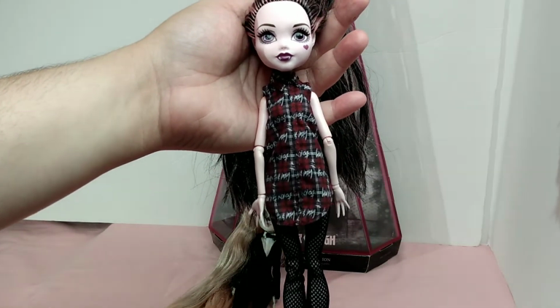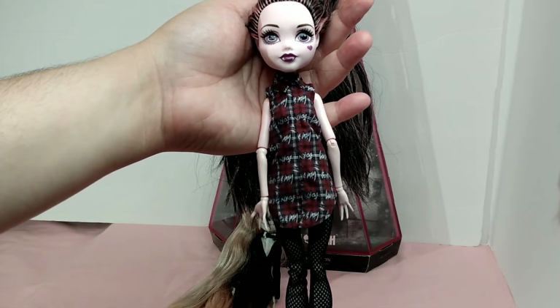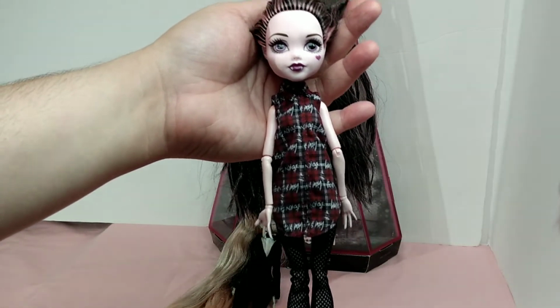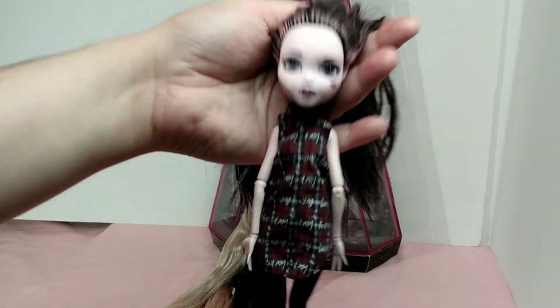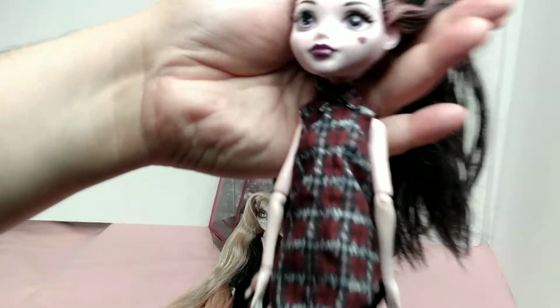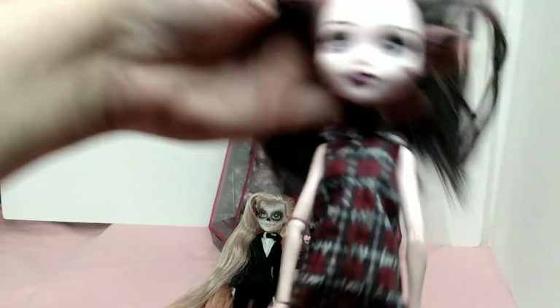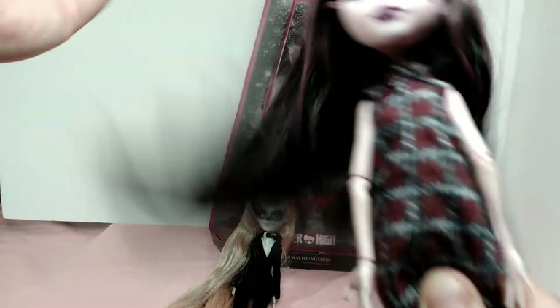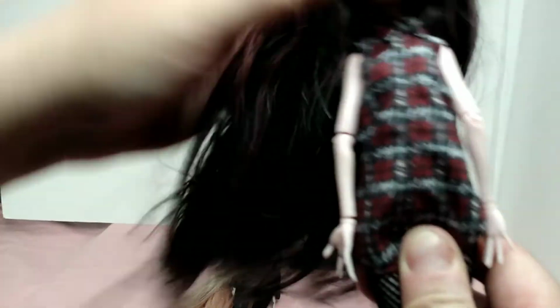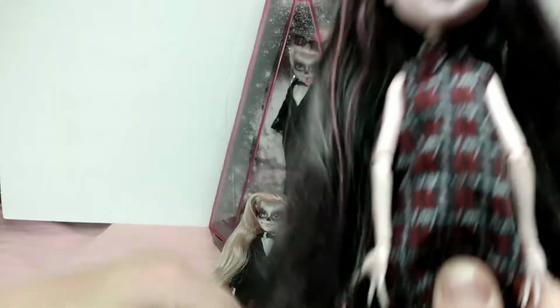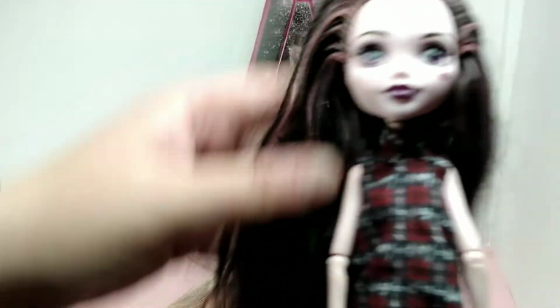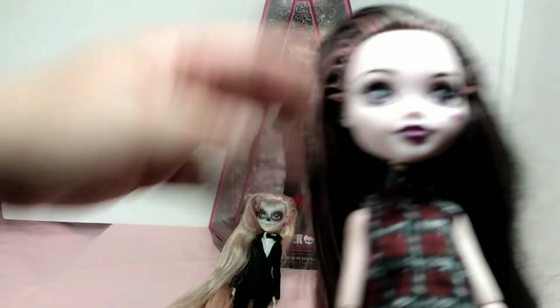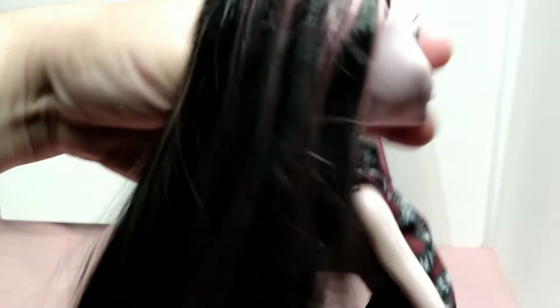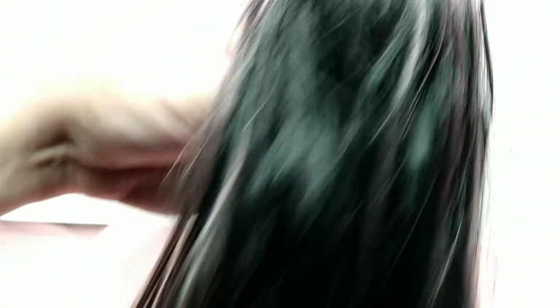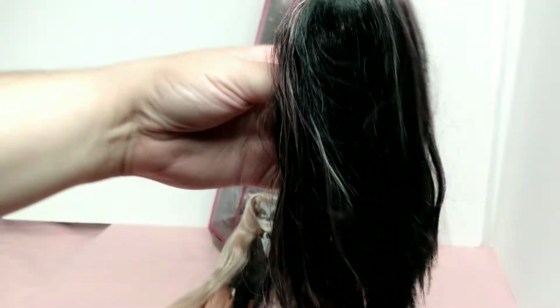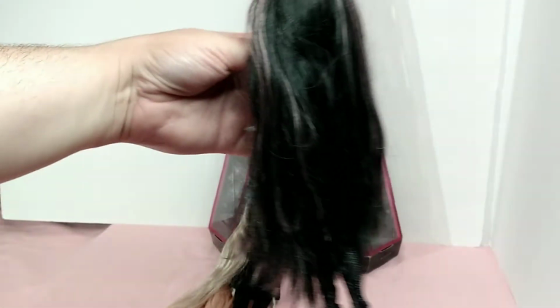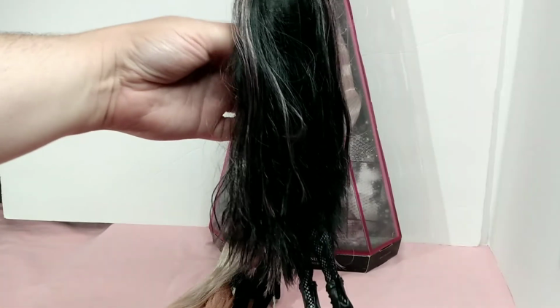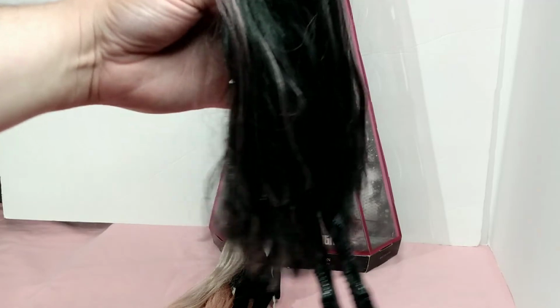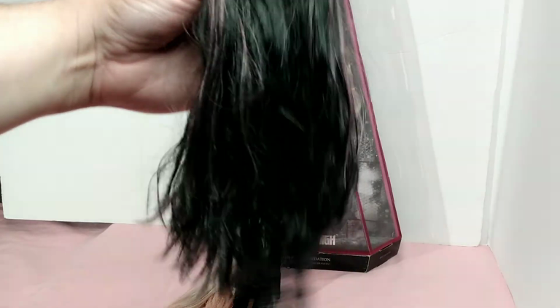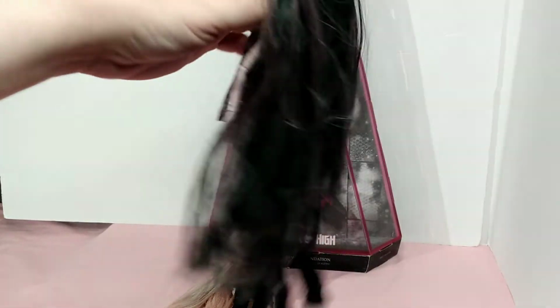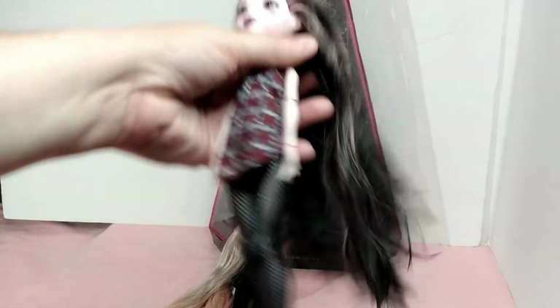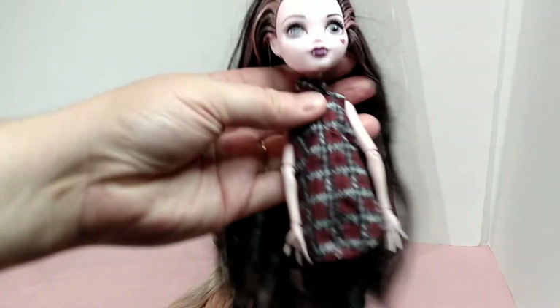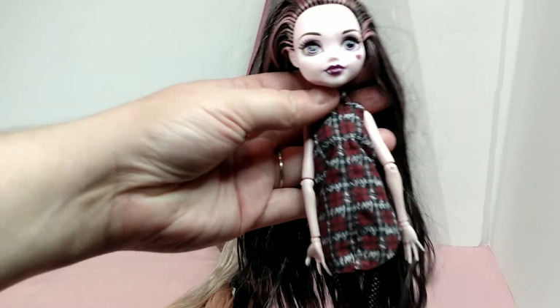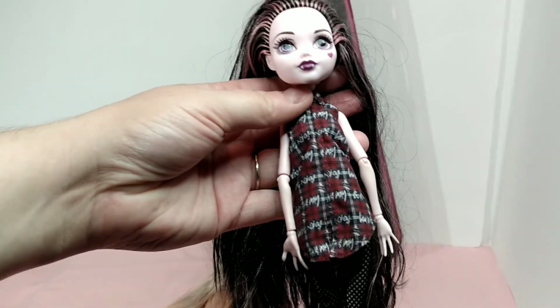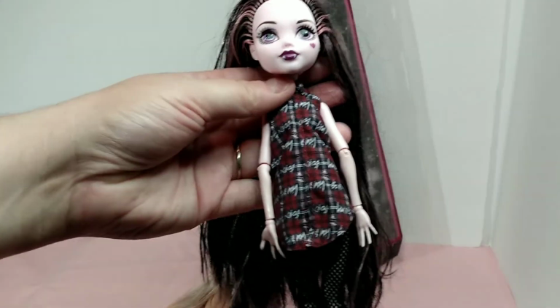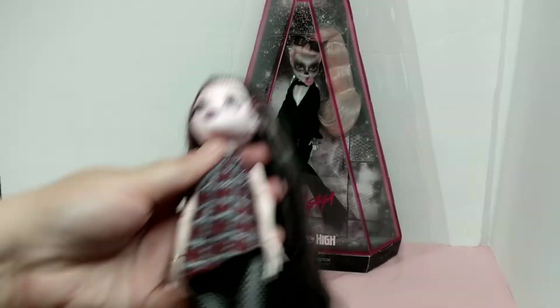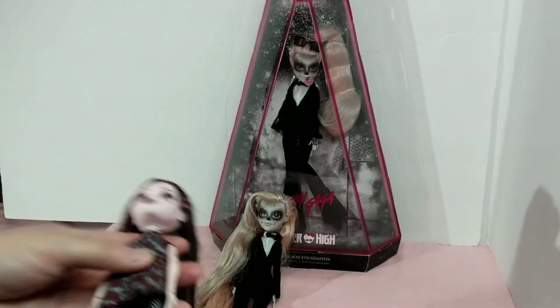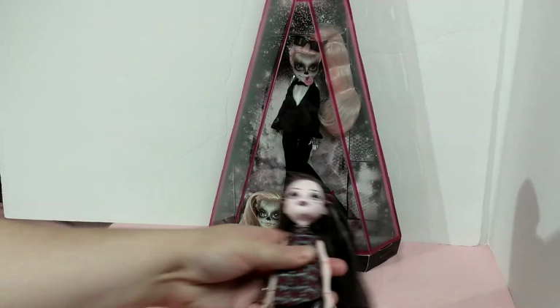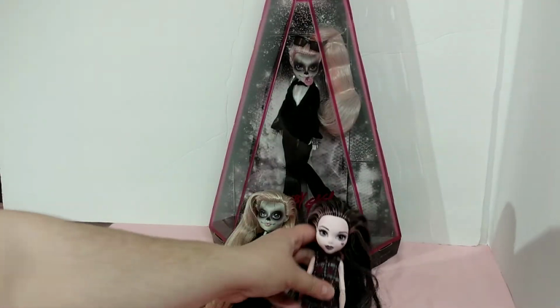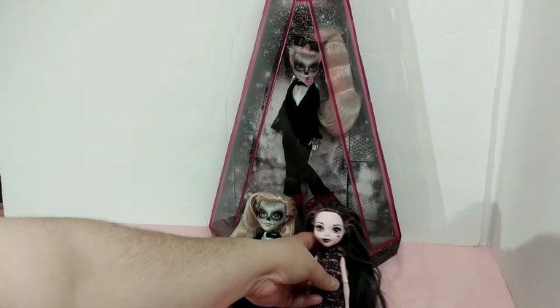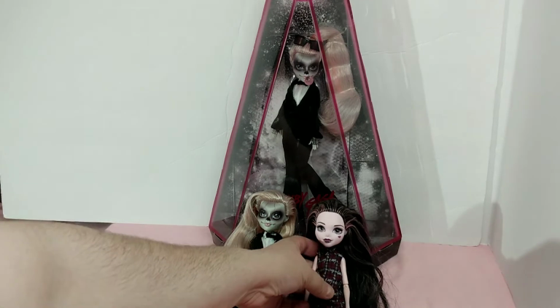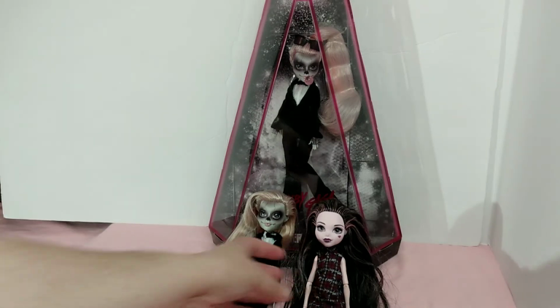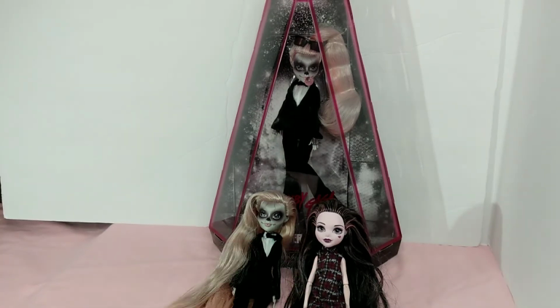My Draculaura with the long hair — might have had a little trim on that one though. But you can see the other outfit, and I'll set her down right there.